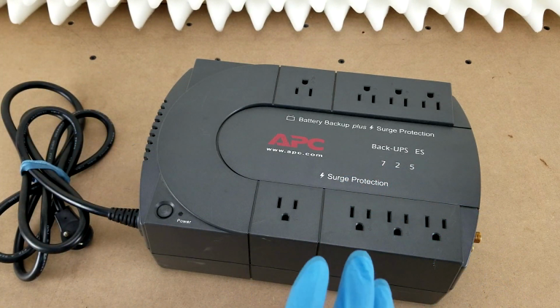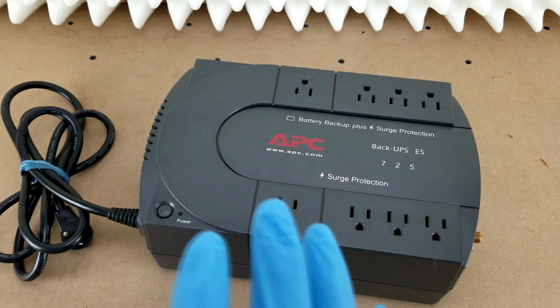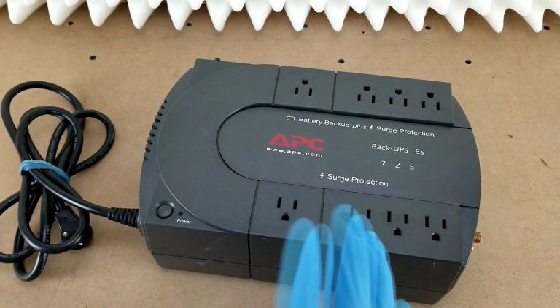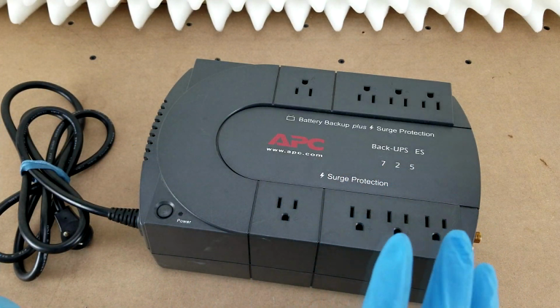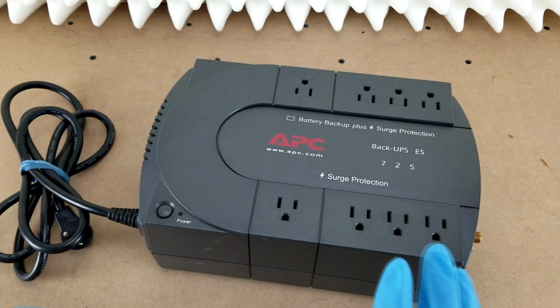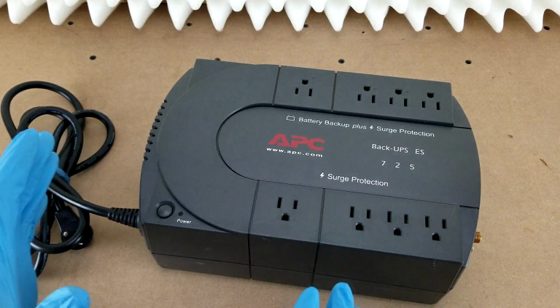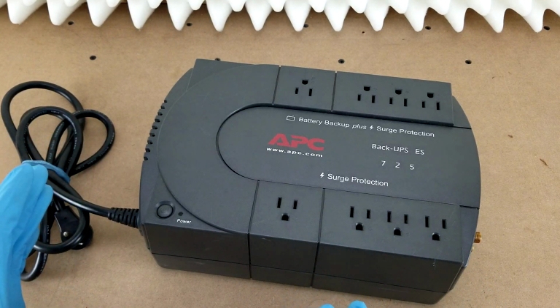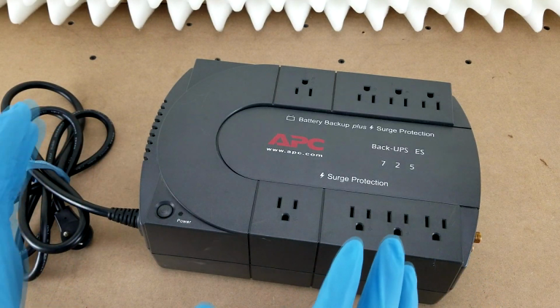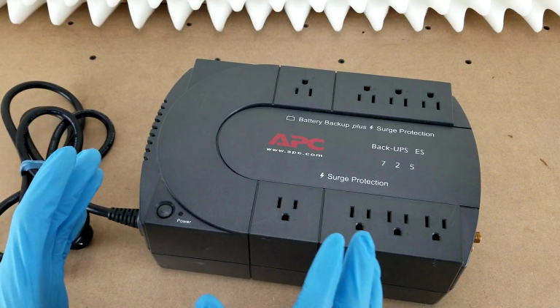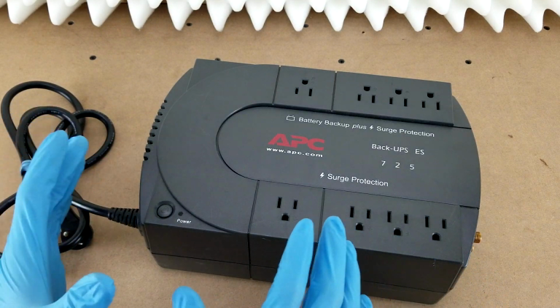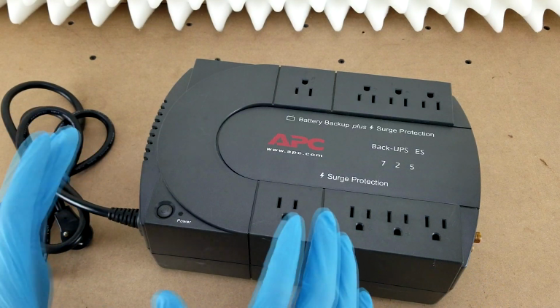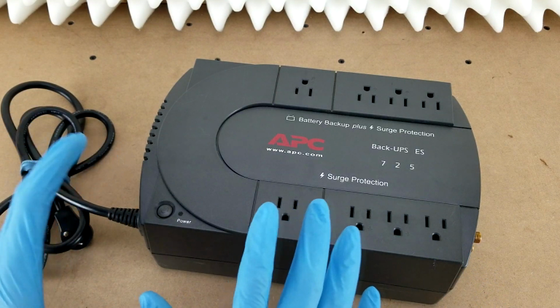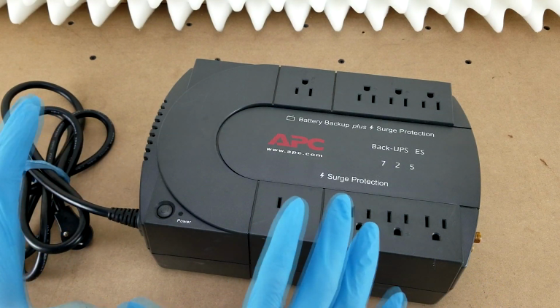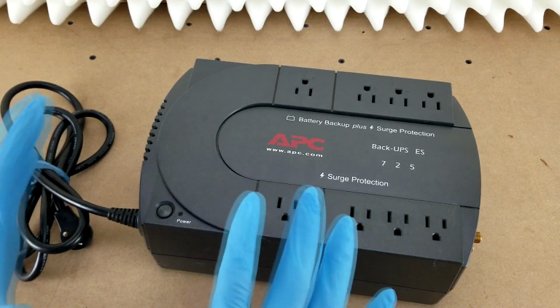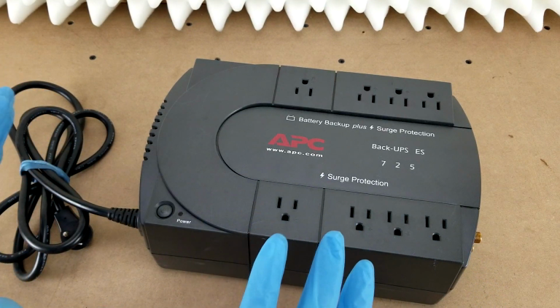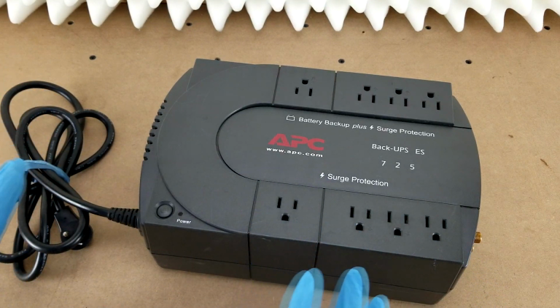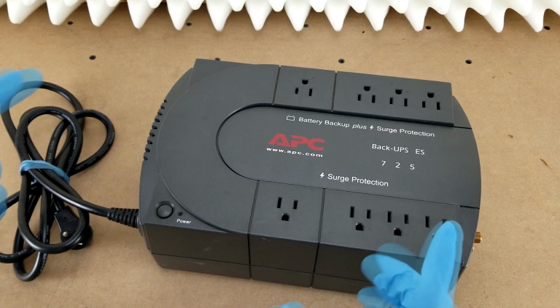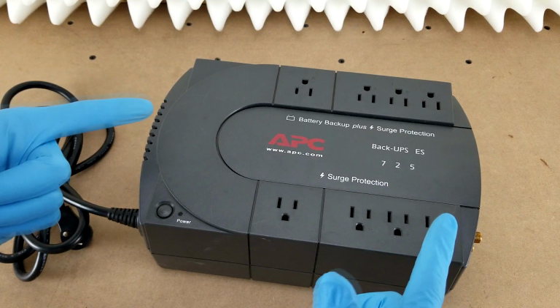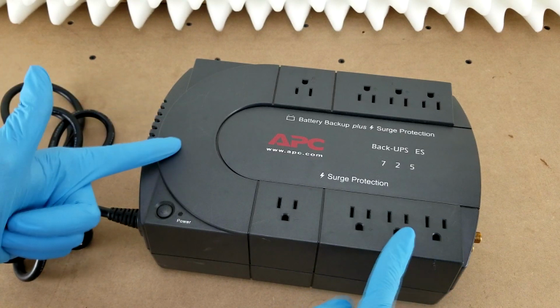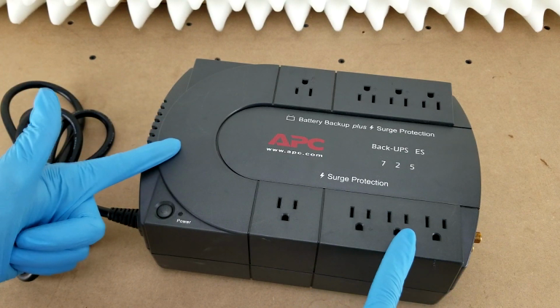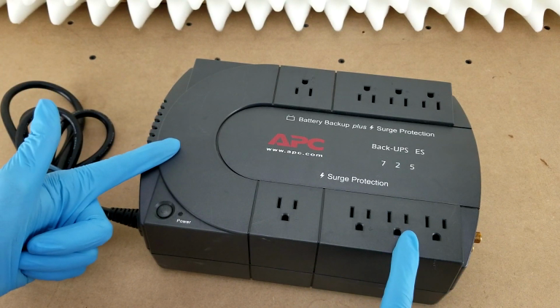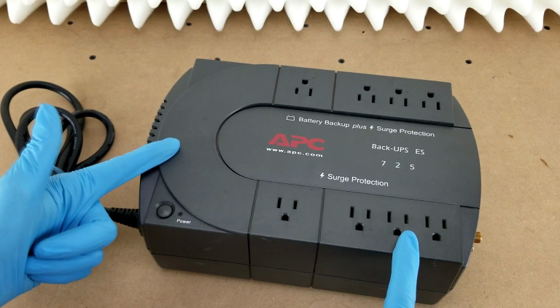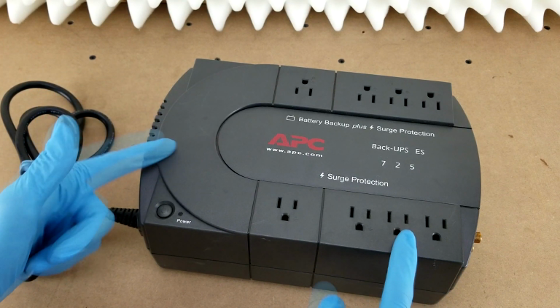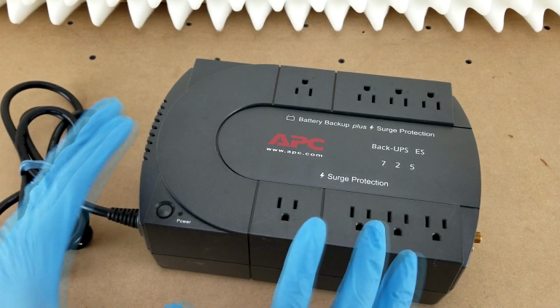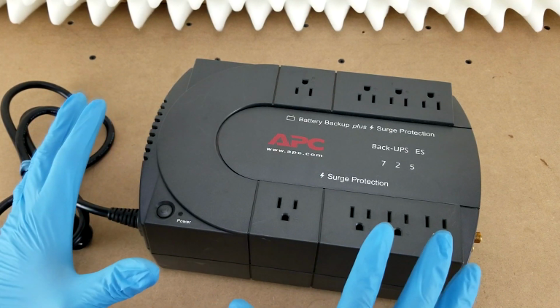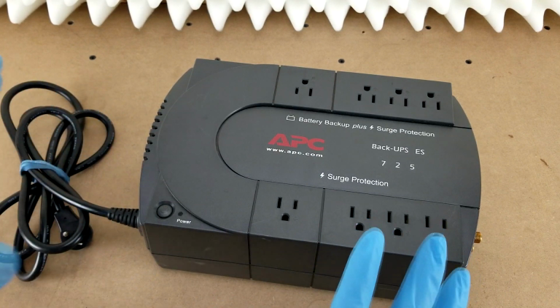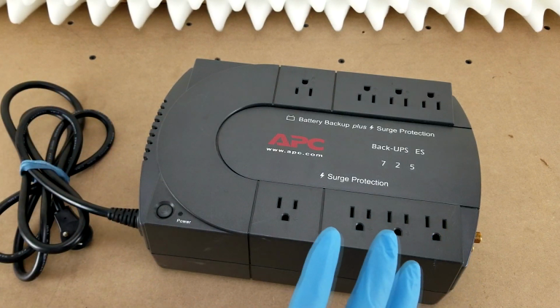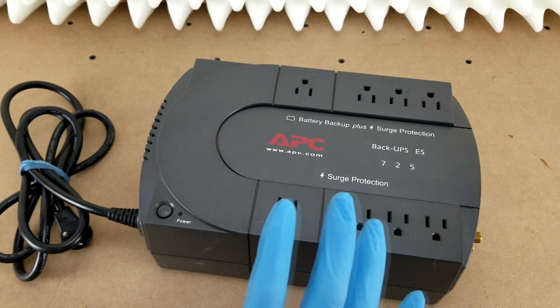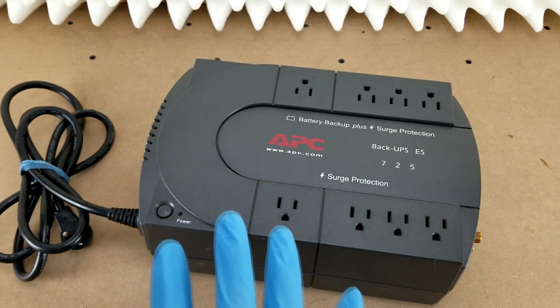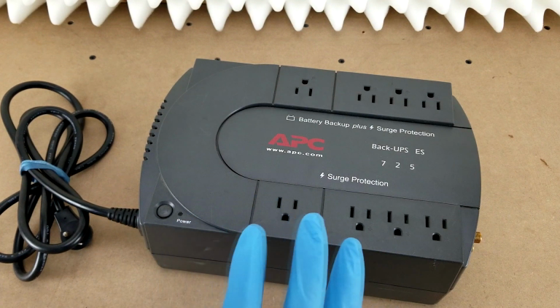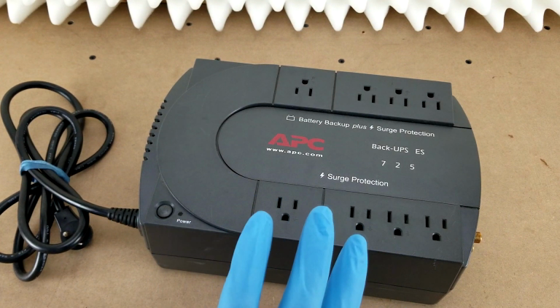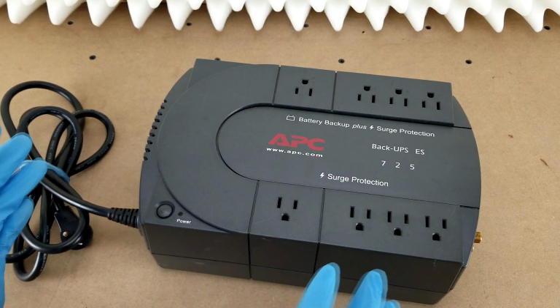Sometimes you can hot swap batteries, meaning change them while the unit is still on and functioning. The manual for this particular model doesn't say anything about that, so I wouldn't recommend trying it.